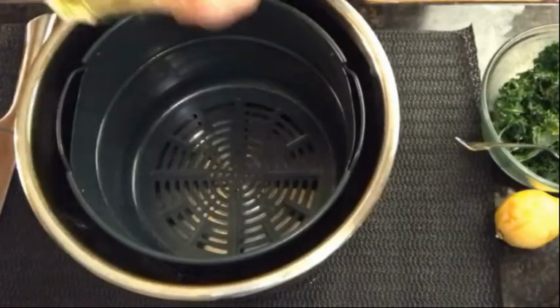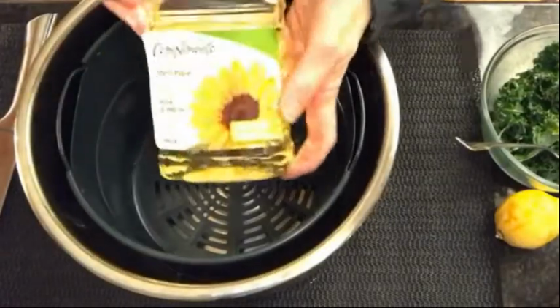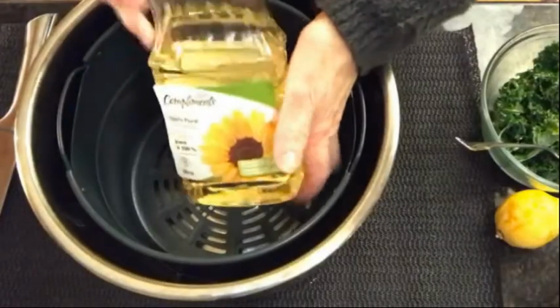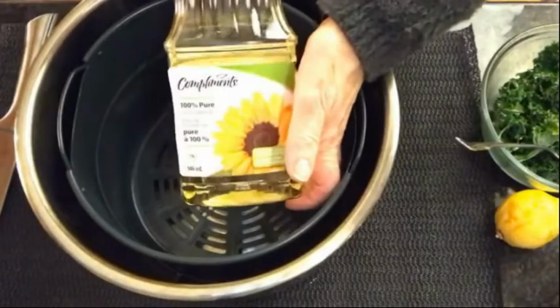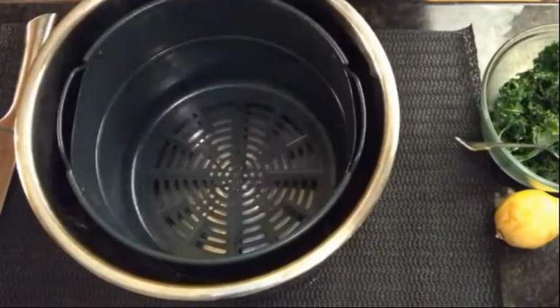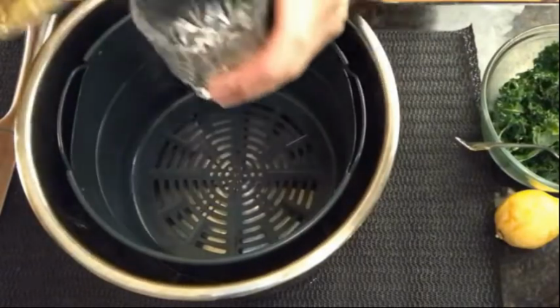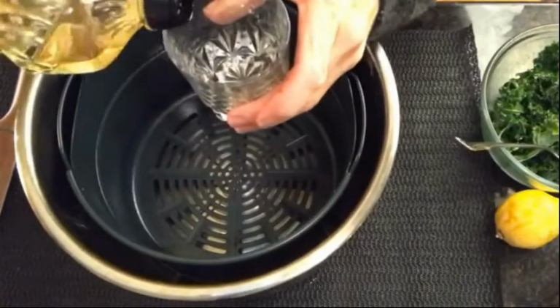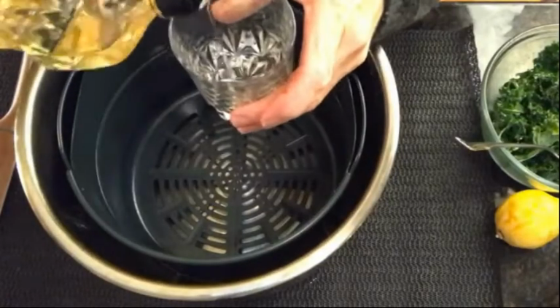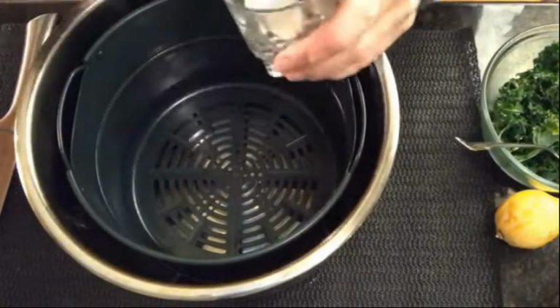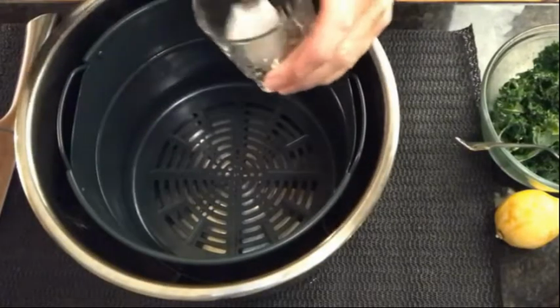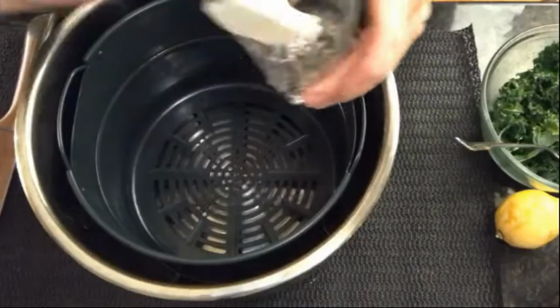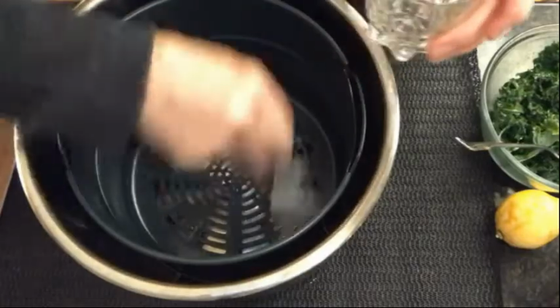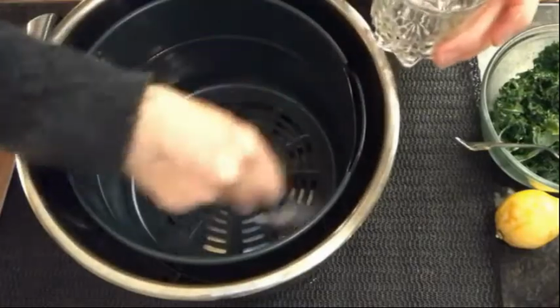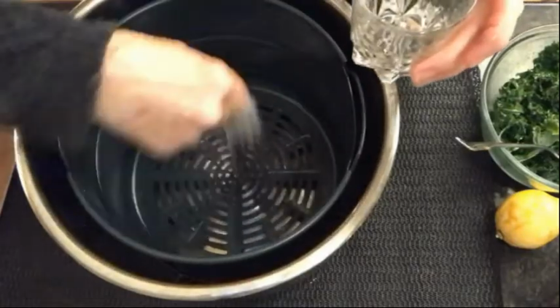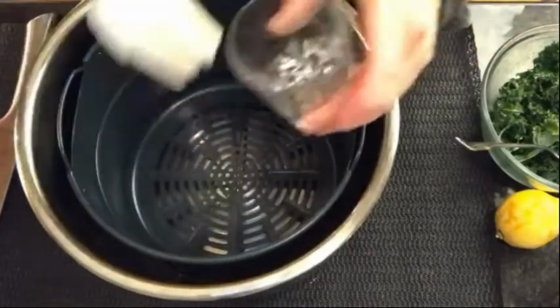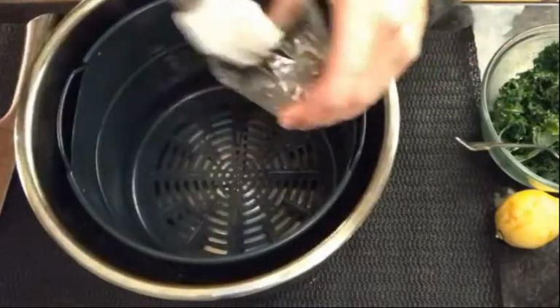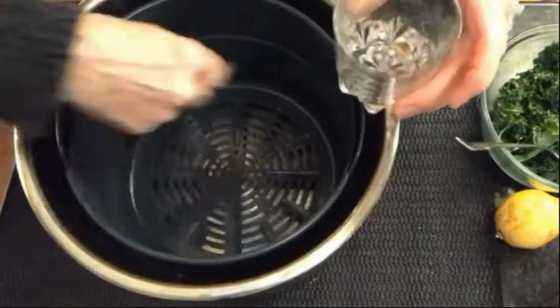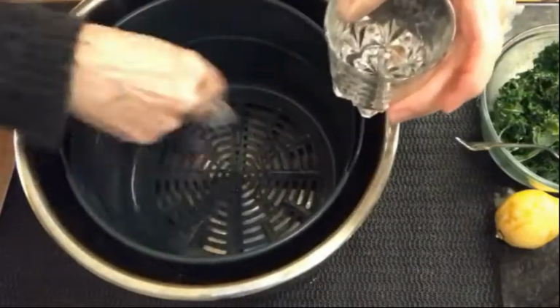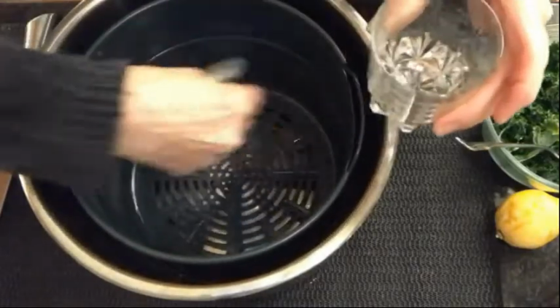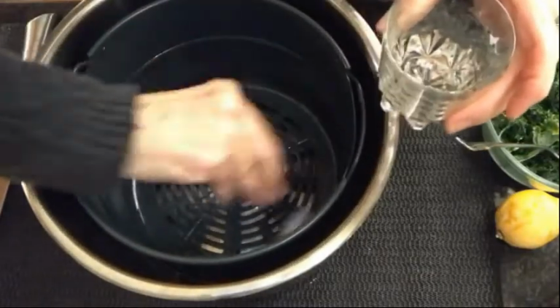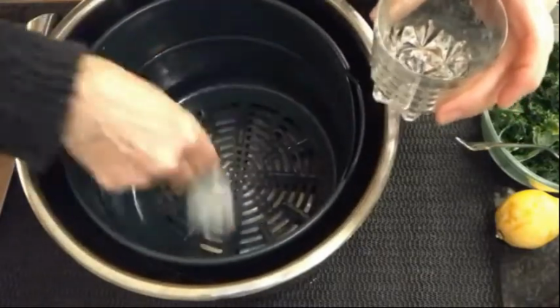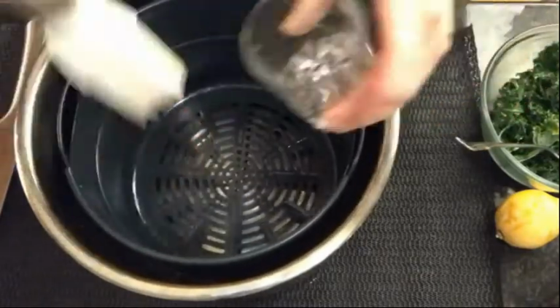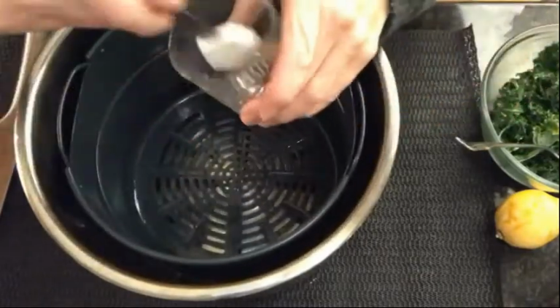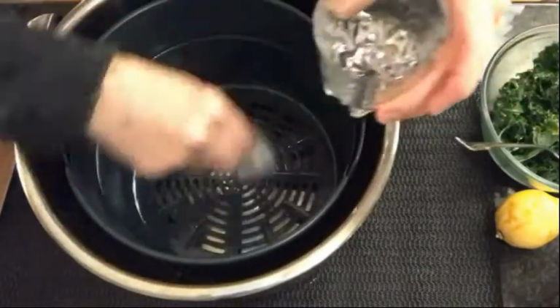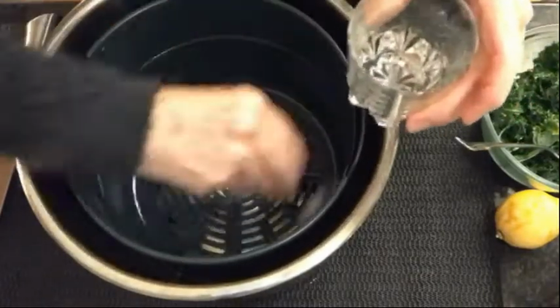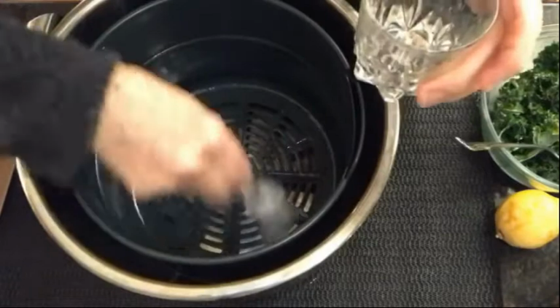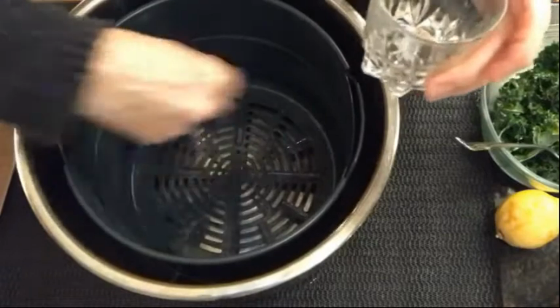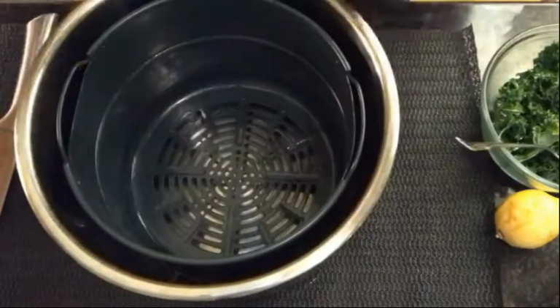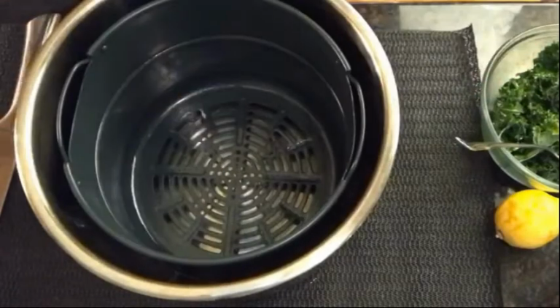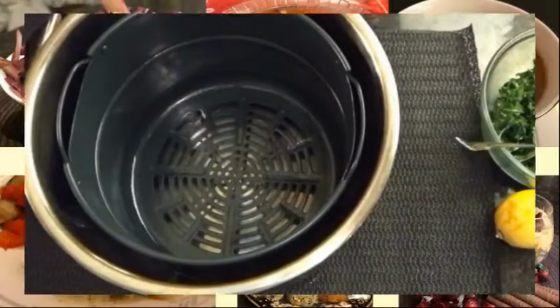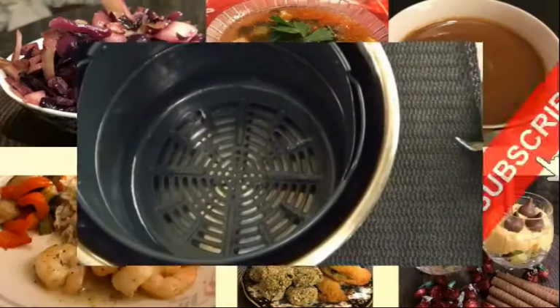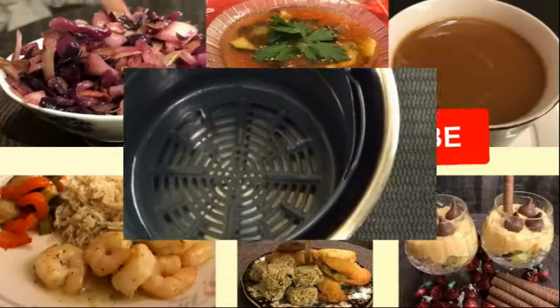Take some sunflower or canola oil and lightly brush it around the inside of your air frying surface or the pan you're going to use if you're going to cook in the oven.